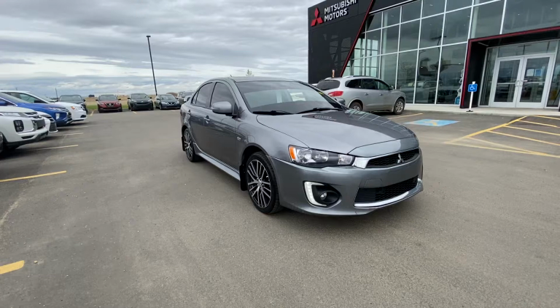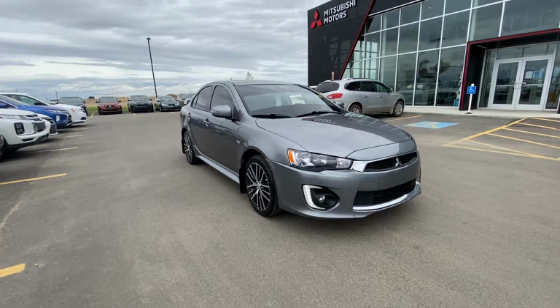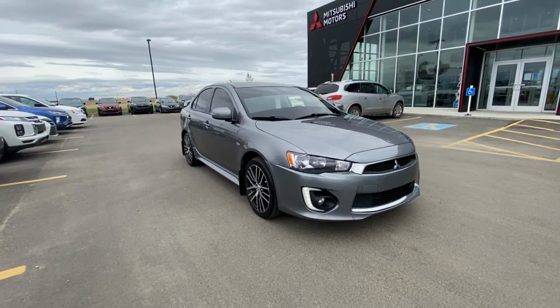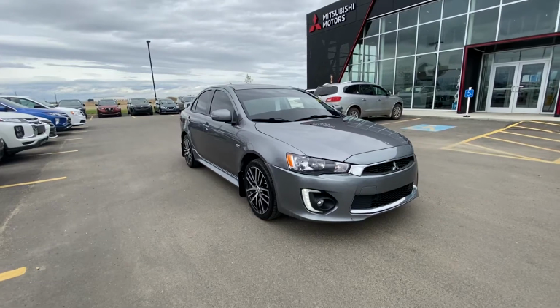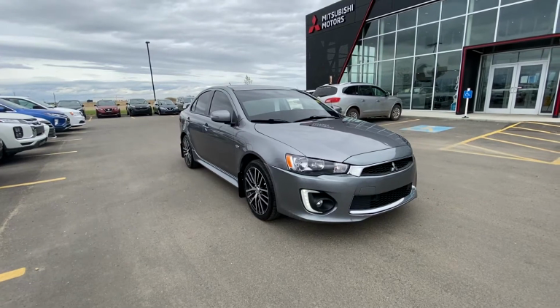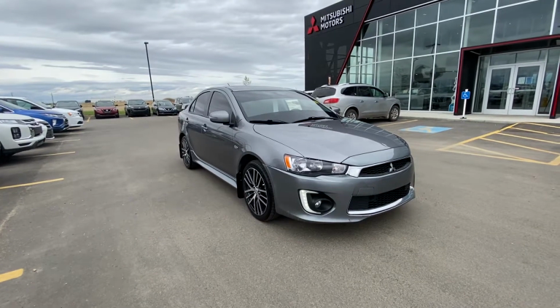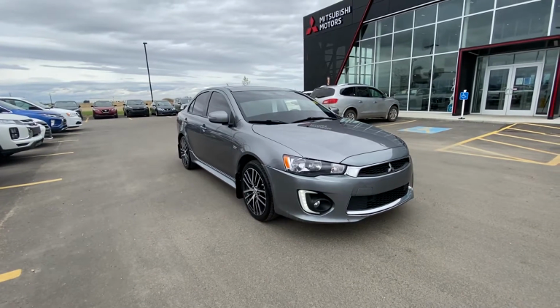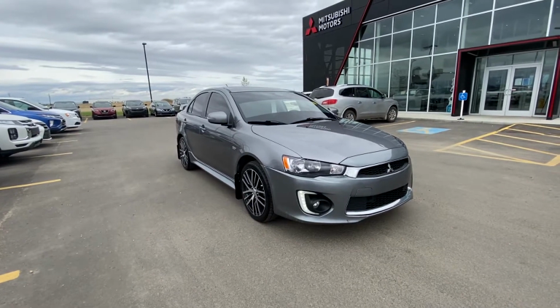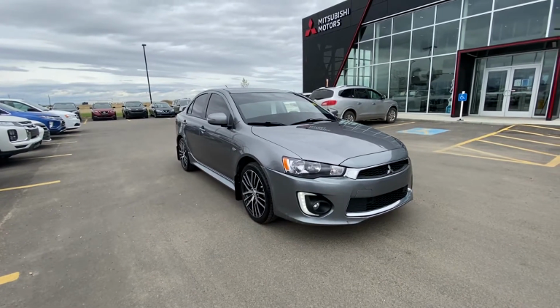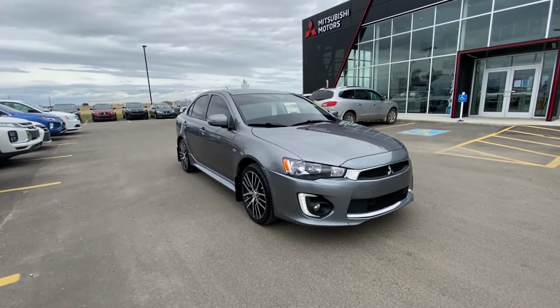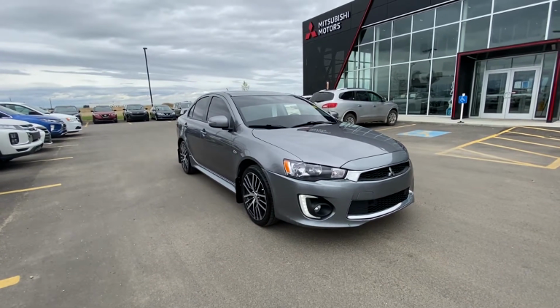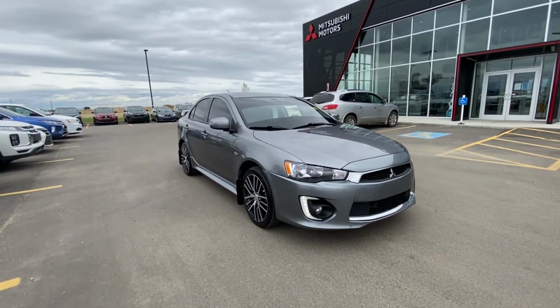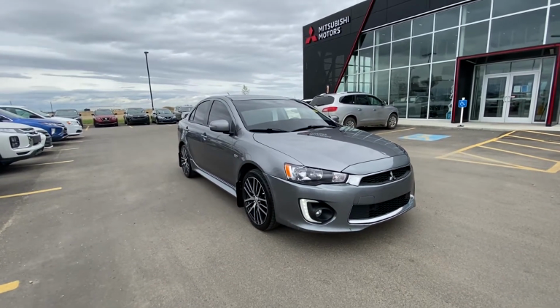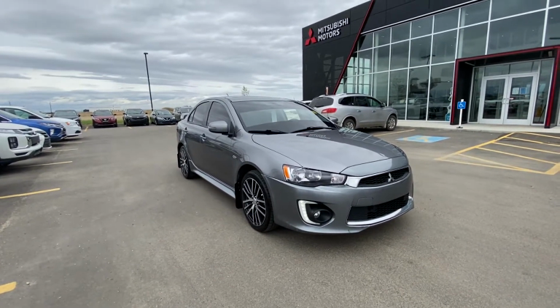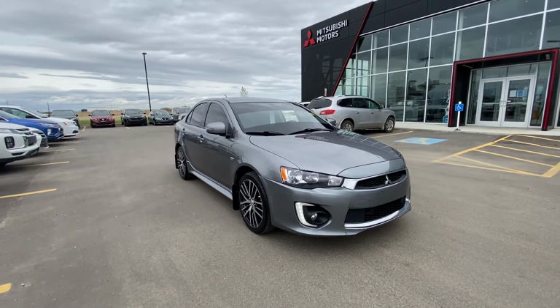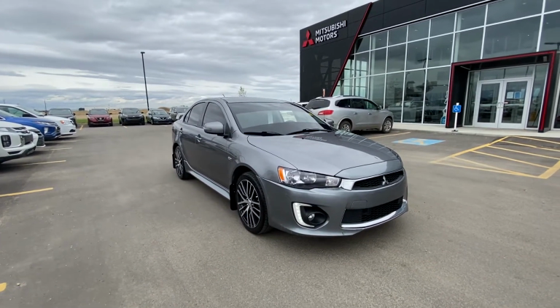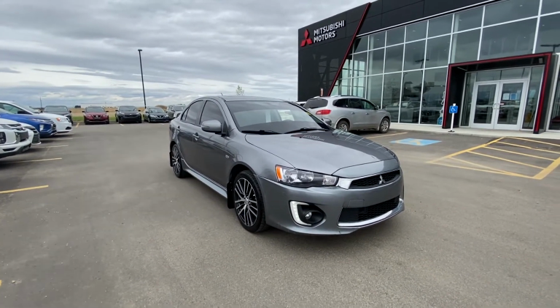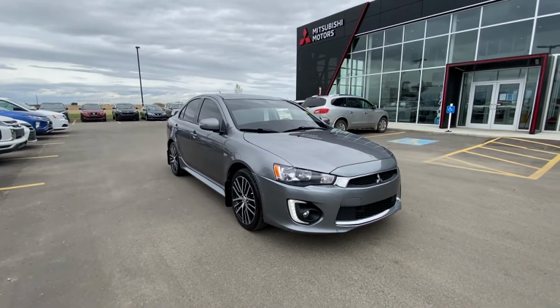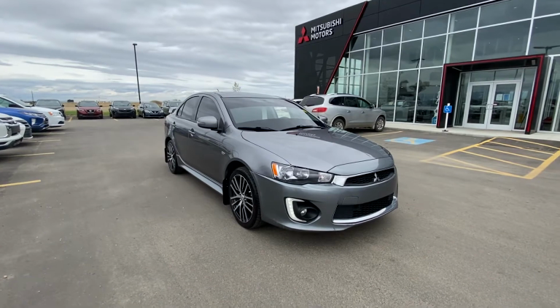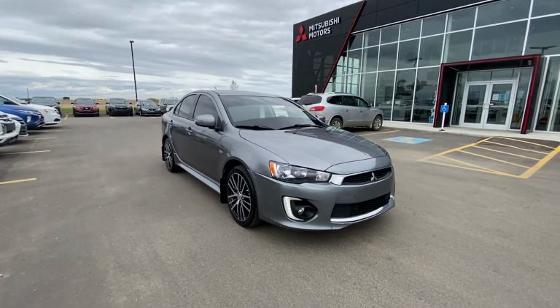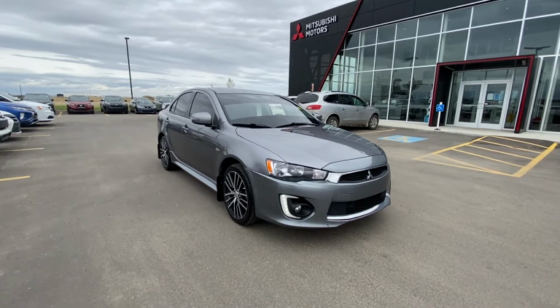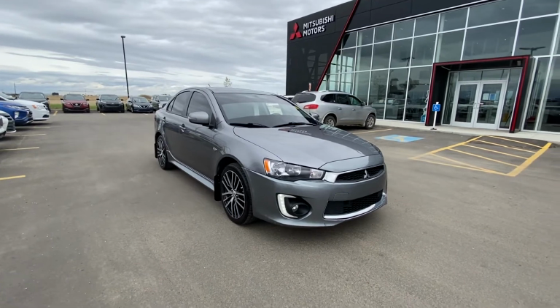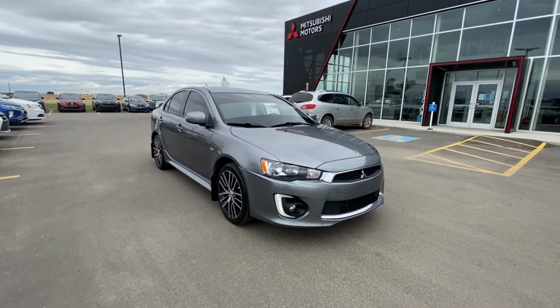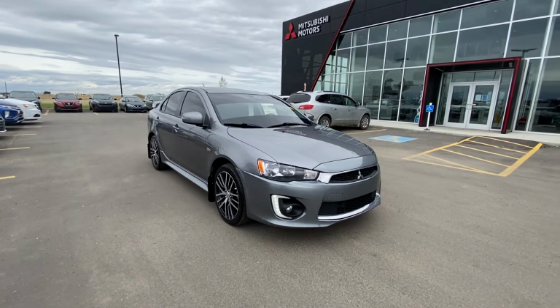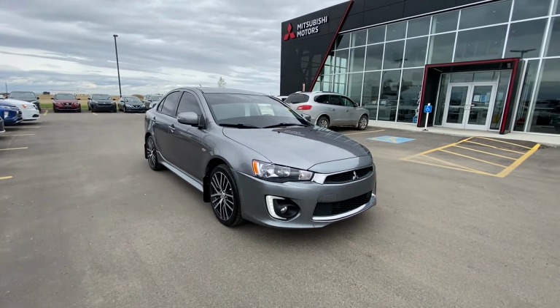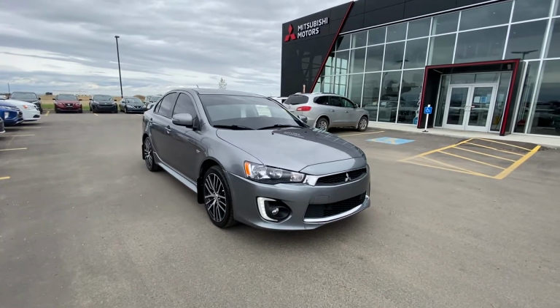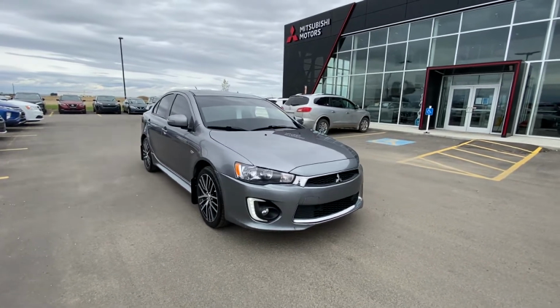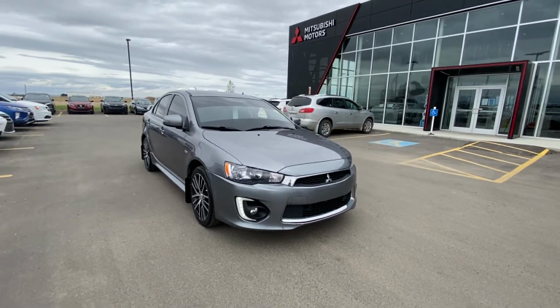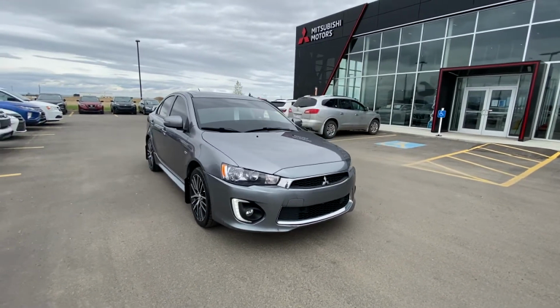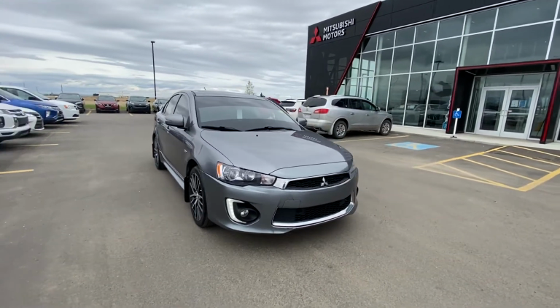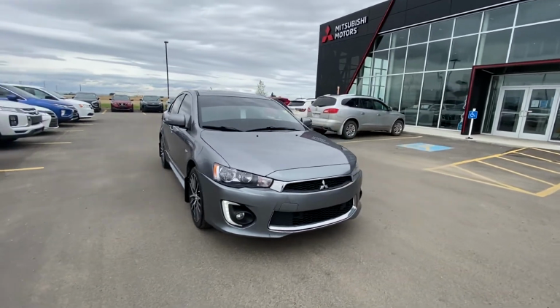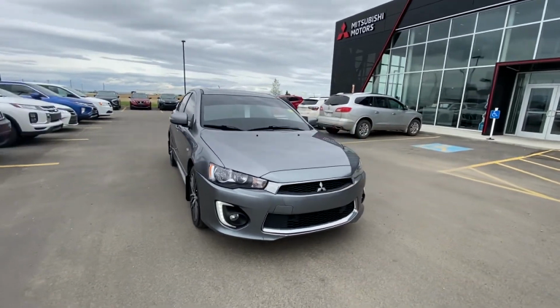Hi there, Bvernon and Dean. Jason here from Frontier Mitsubishi. Just wanted to show you this 2017 Mitsubishi Lancer that we talked about.